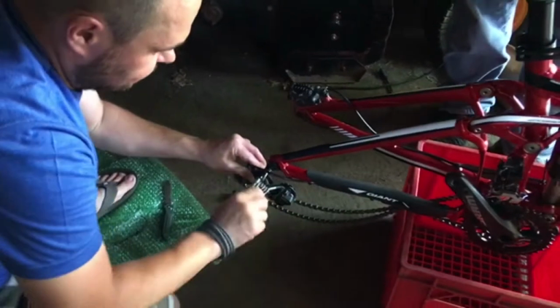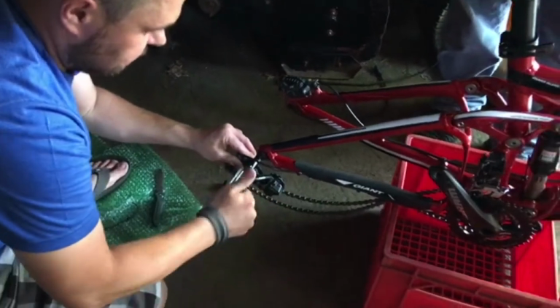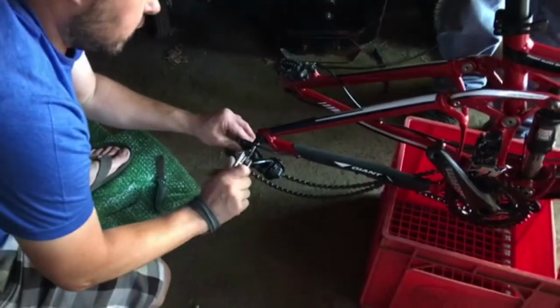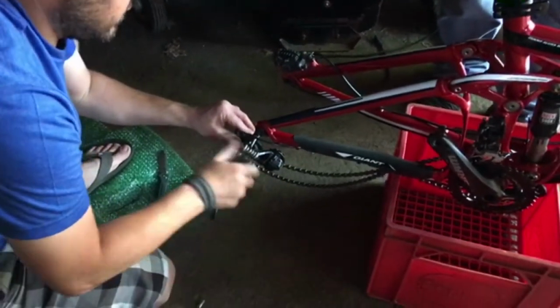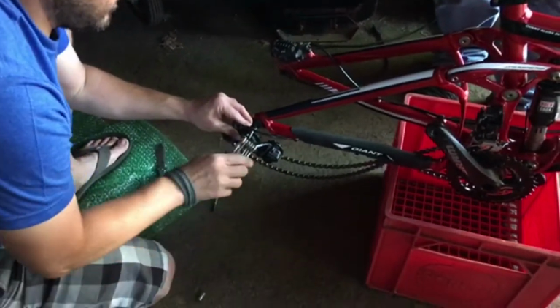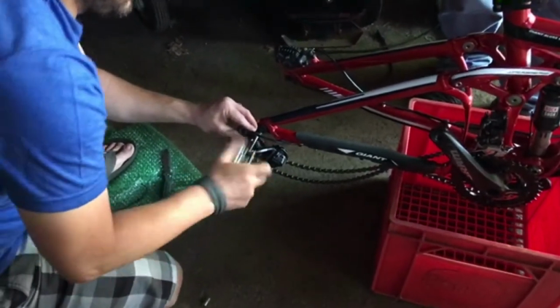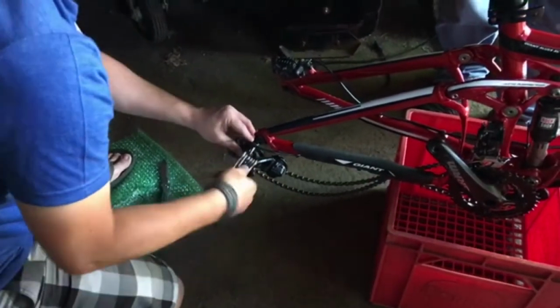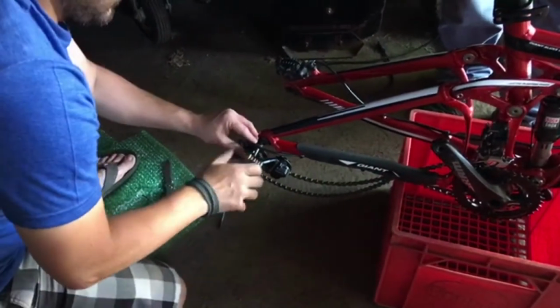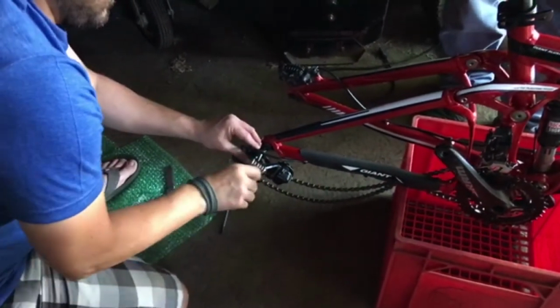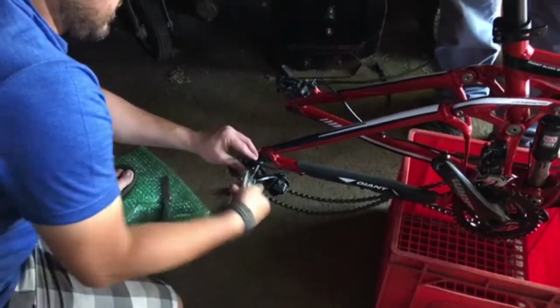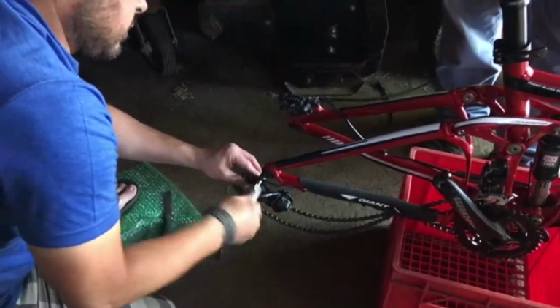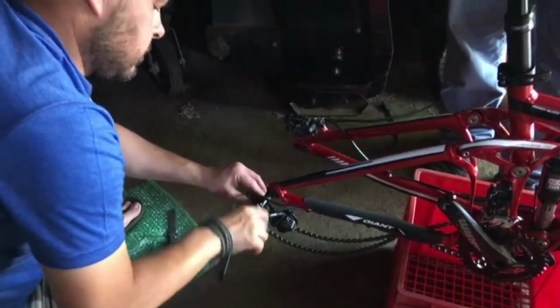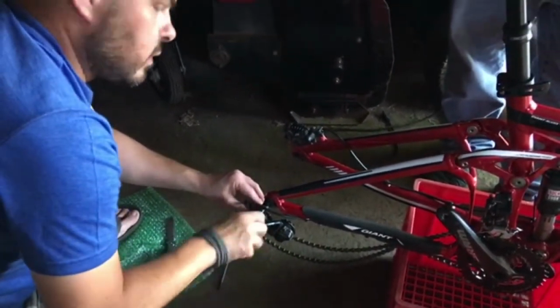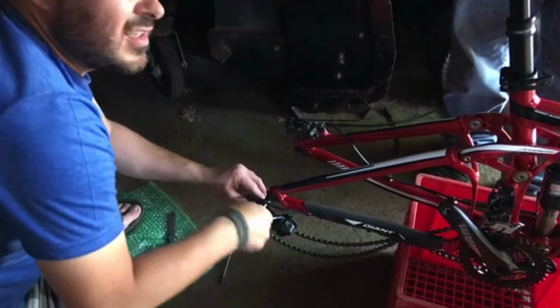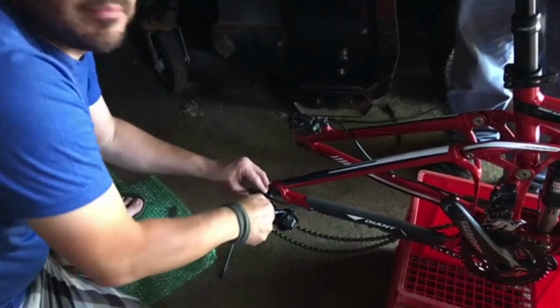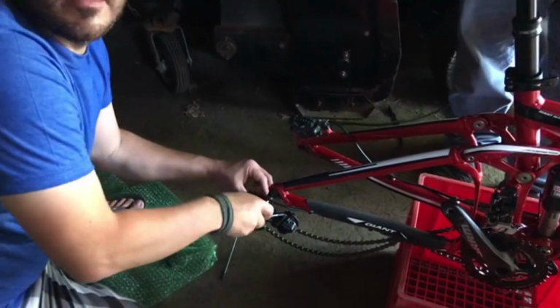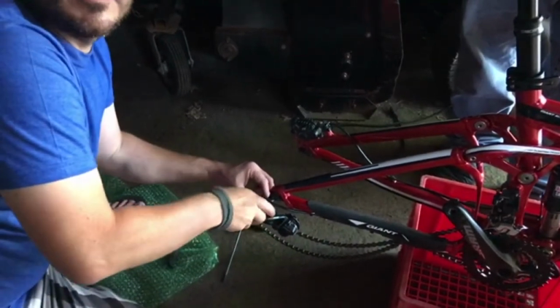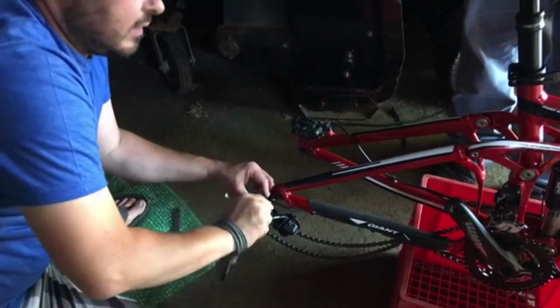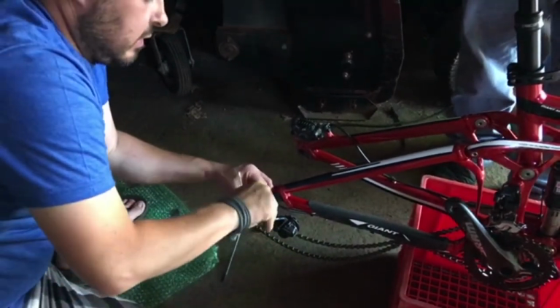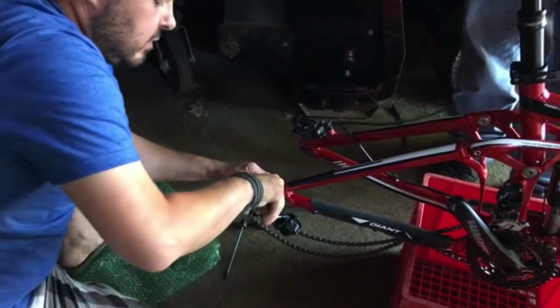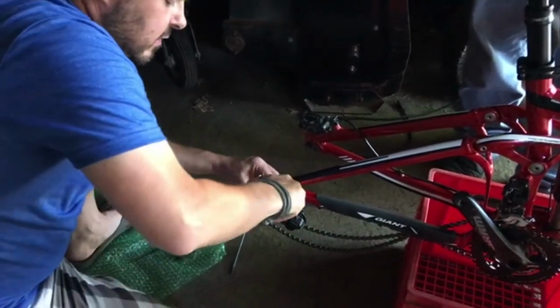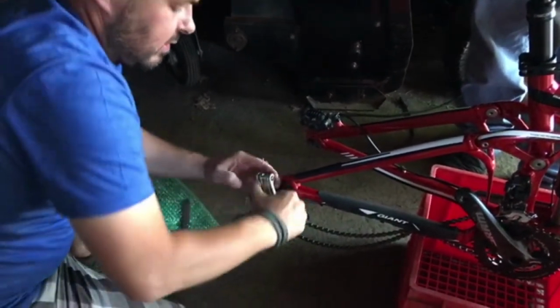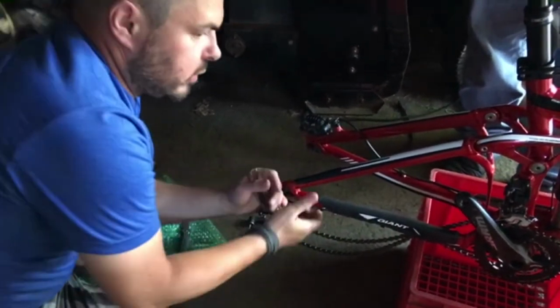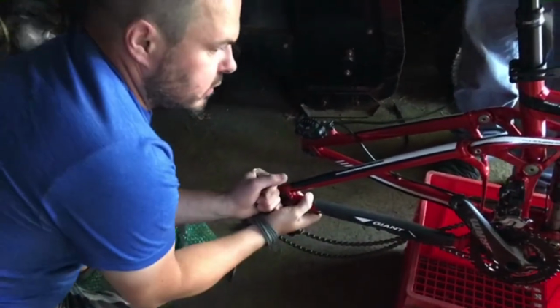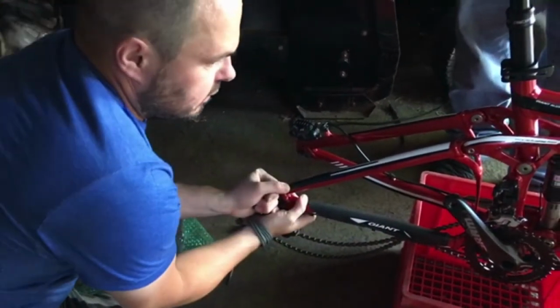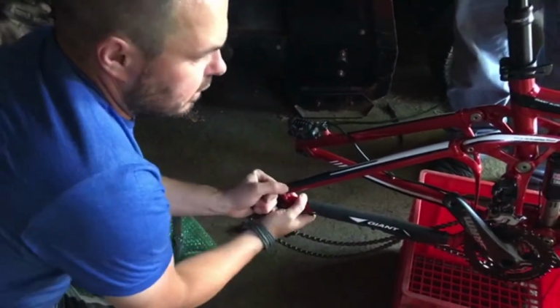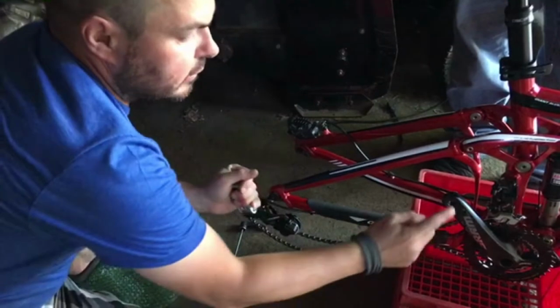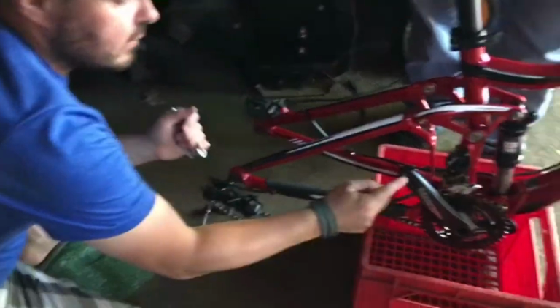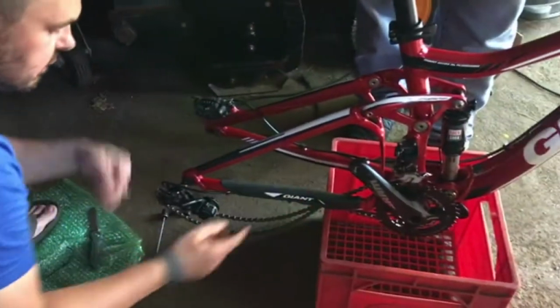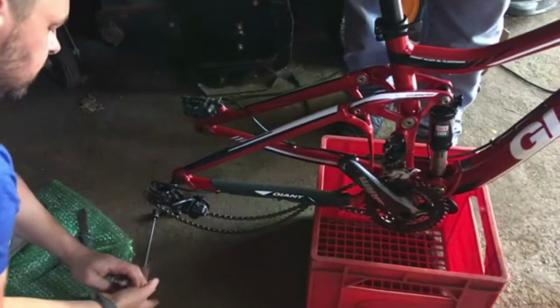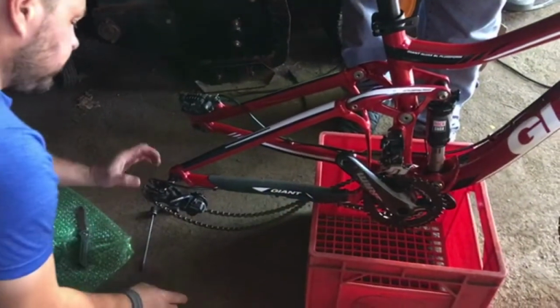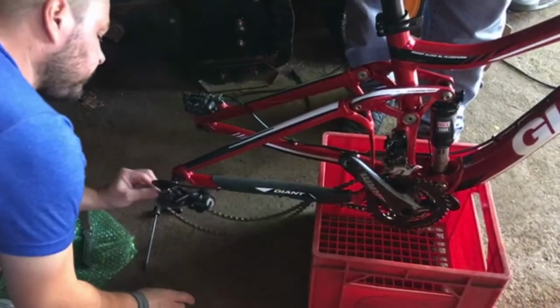So we did handlebars, derailleur, then the wheels go on, and then just nip everything up and adjust. So it's really pretty quick. And pedals.